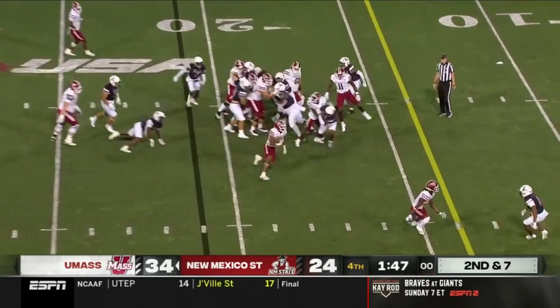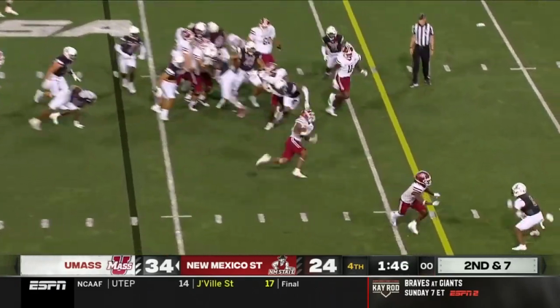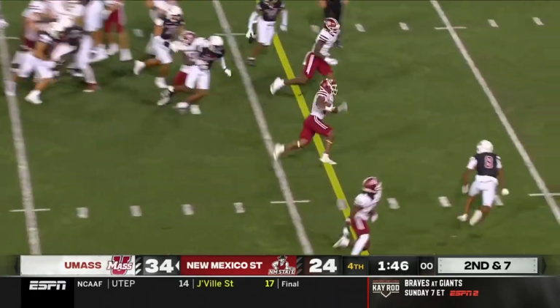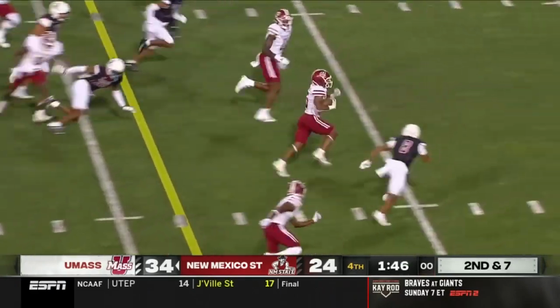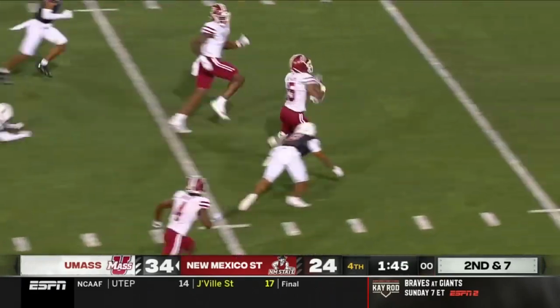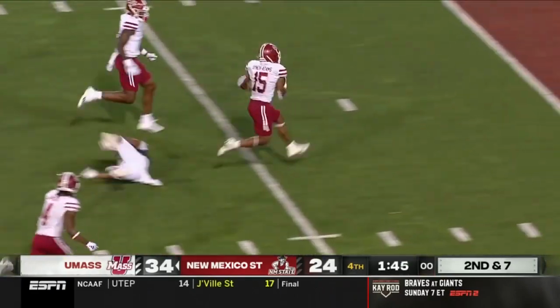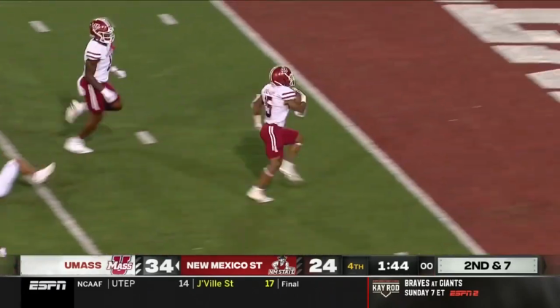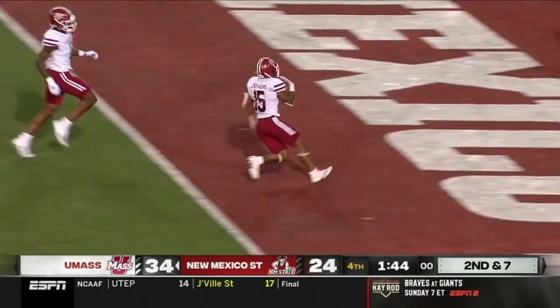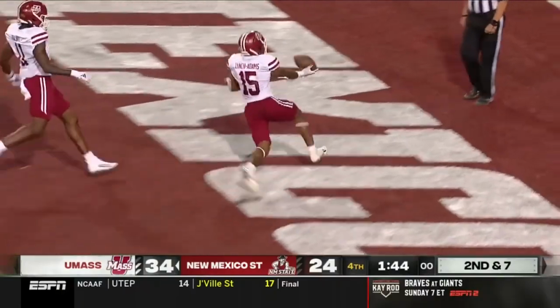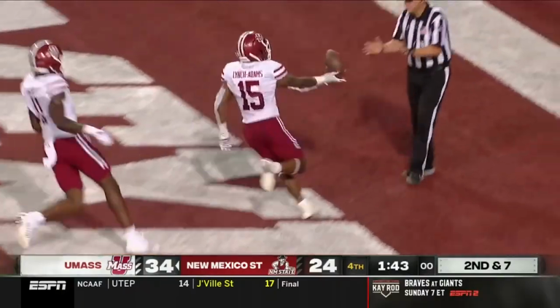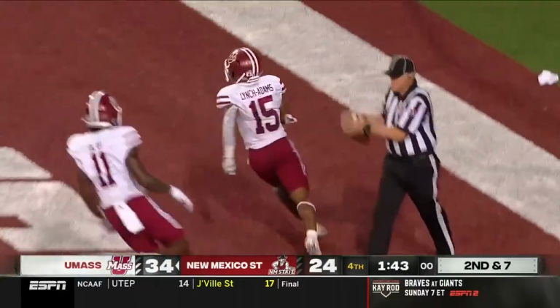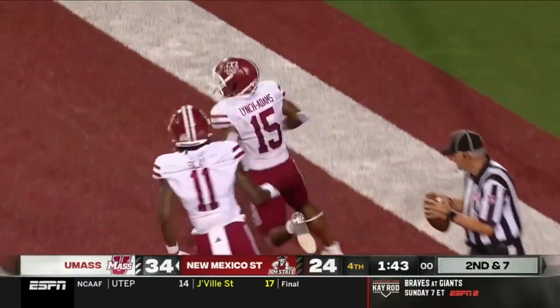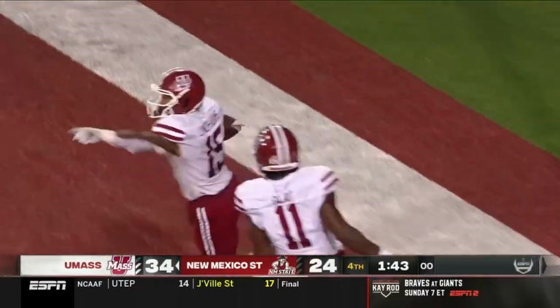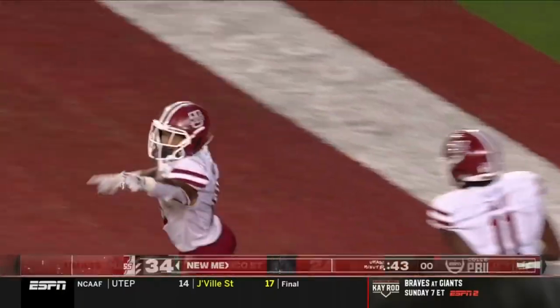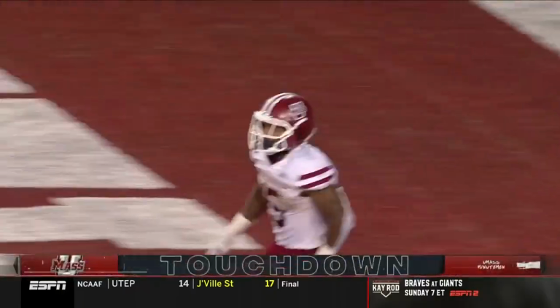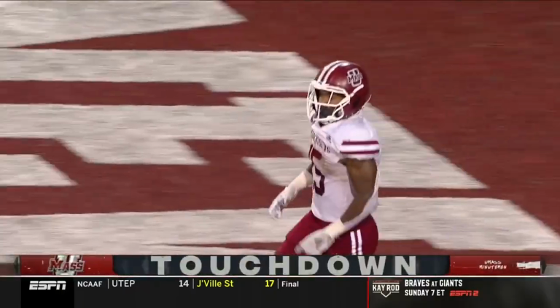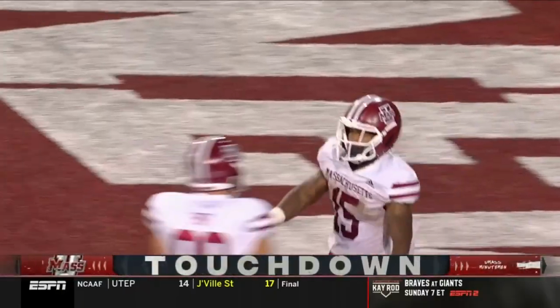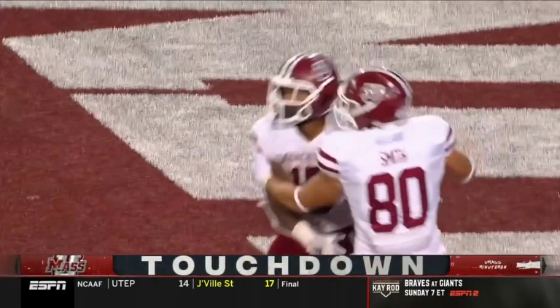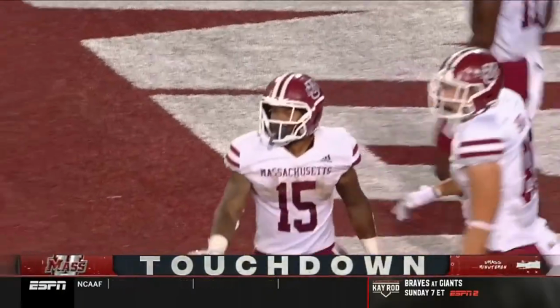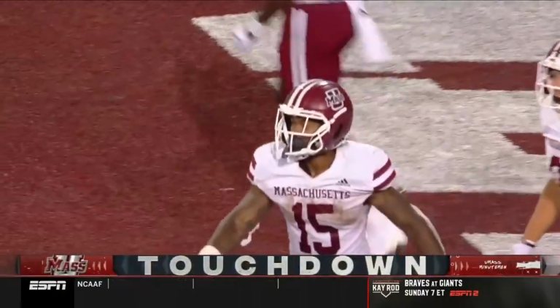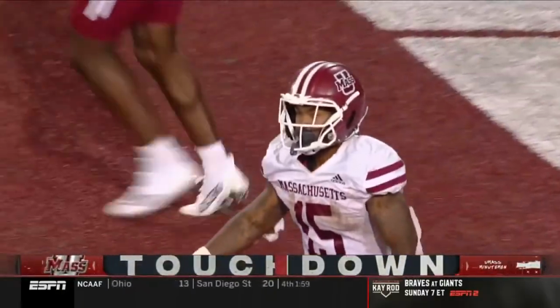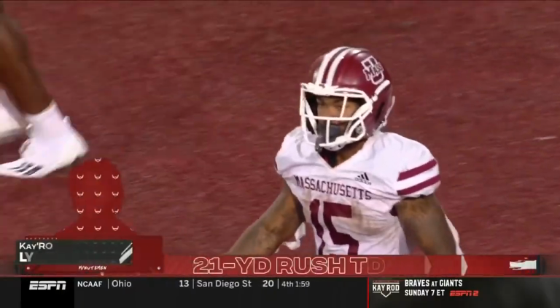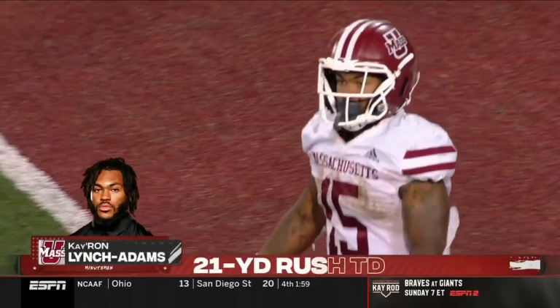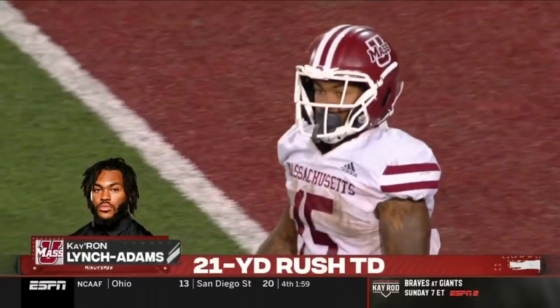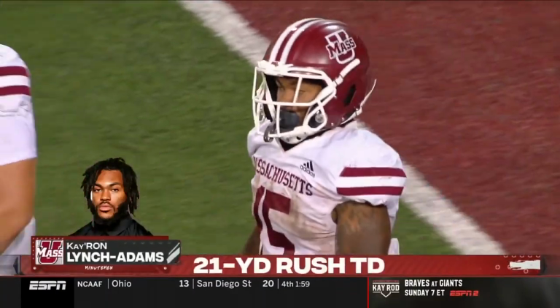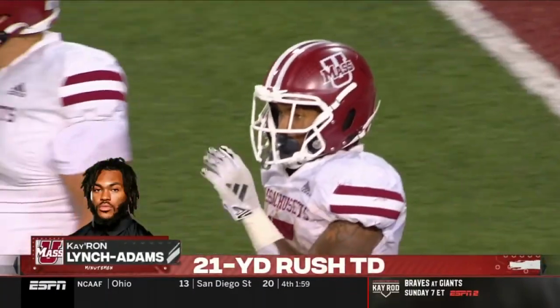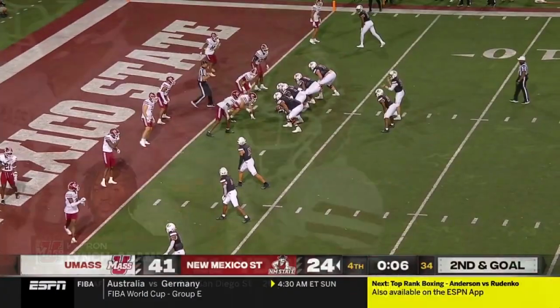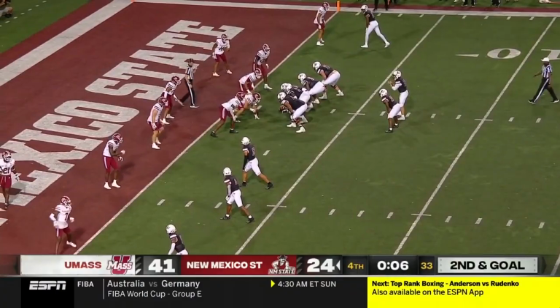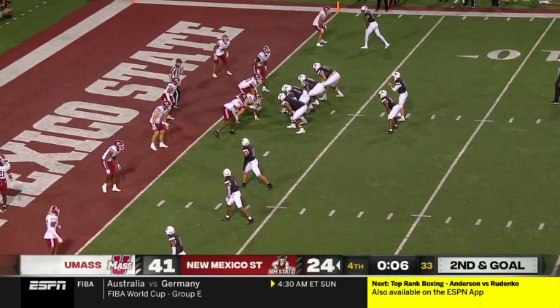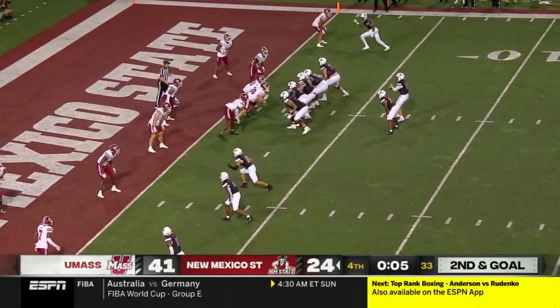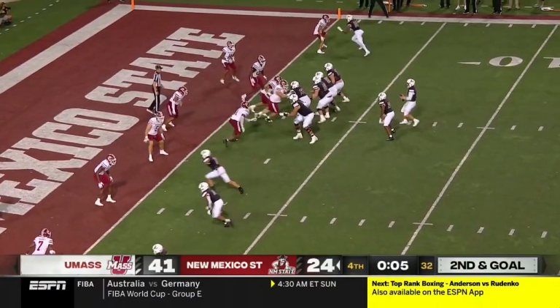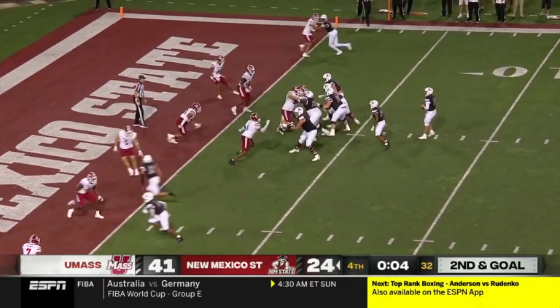Lynch Adams has some space and he's going to run it in for another score. A 21-yard touchdown run. Clock continues to tick, down to five.